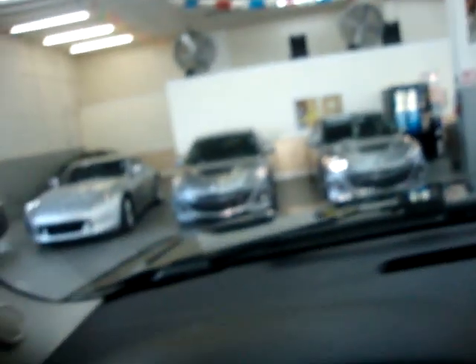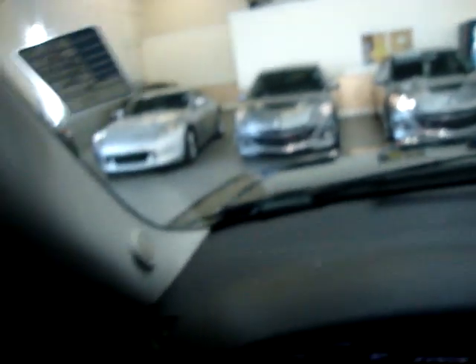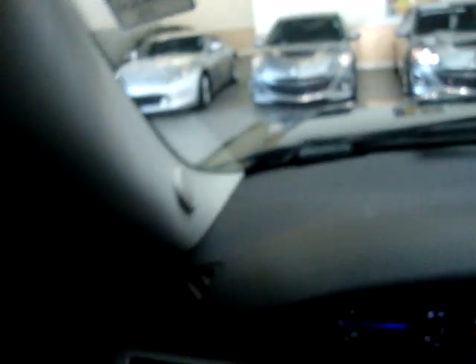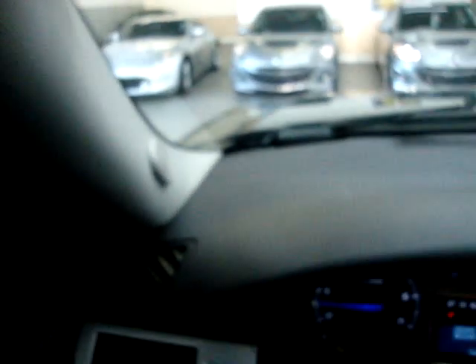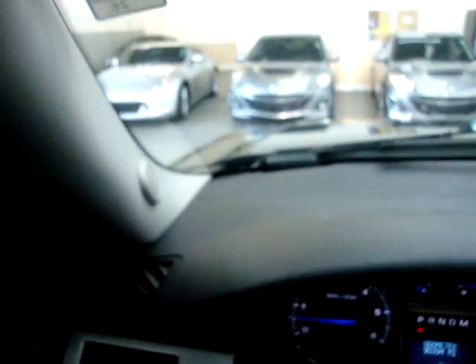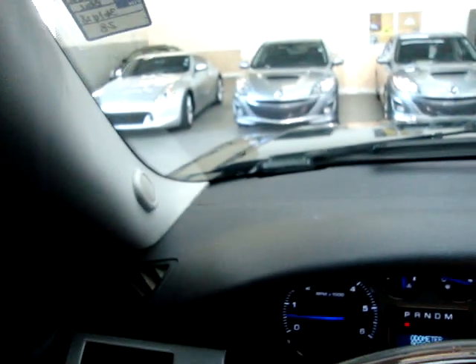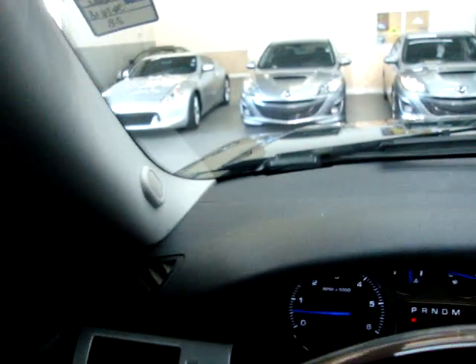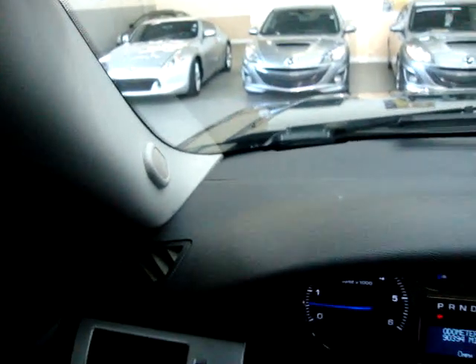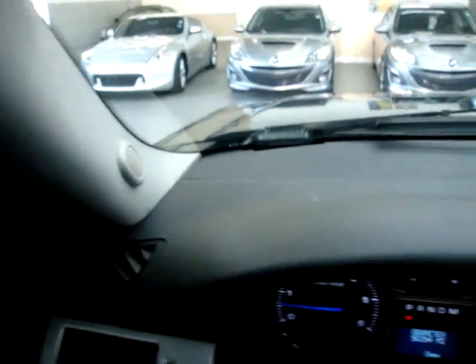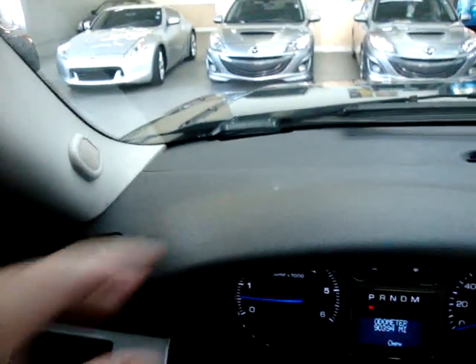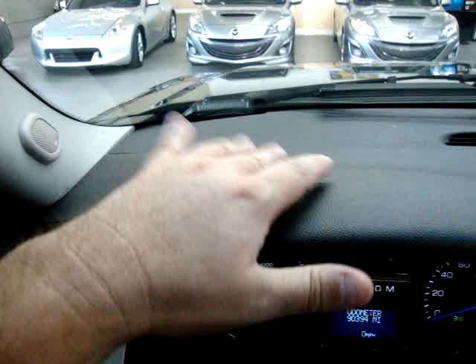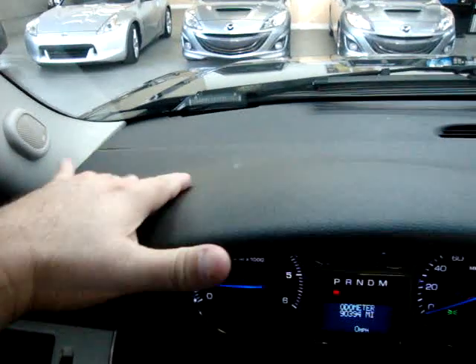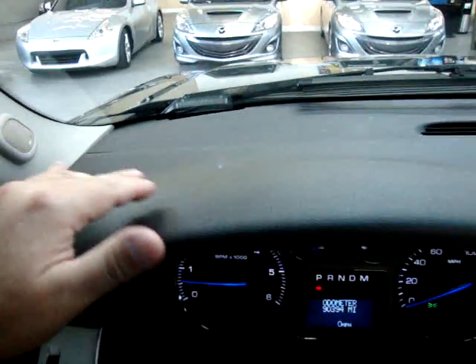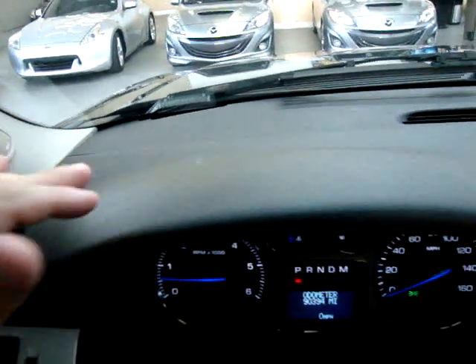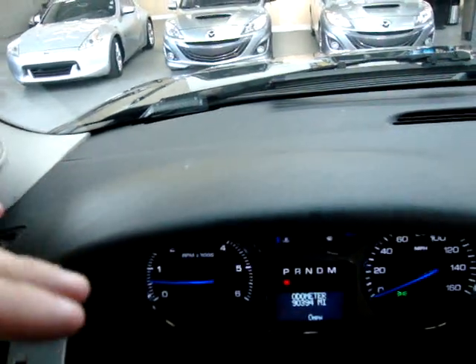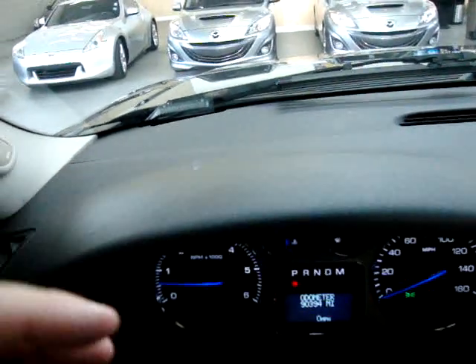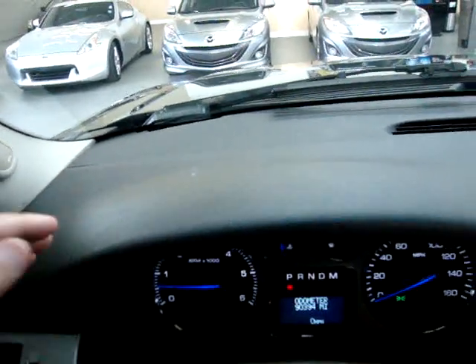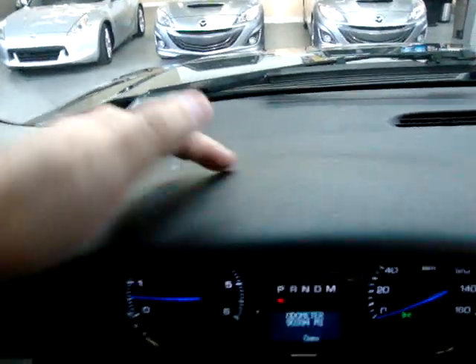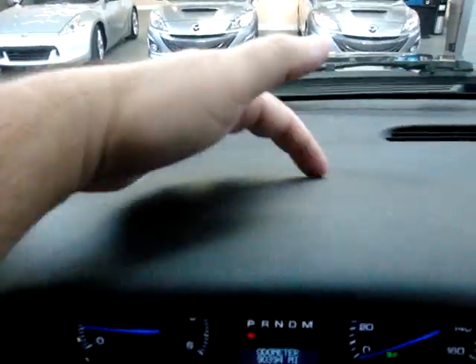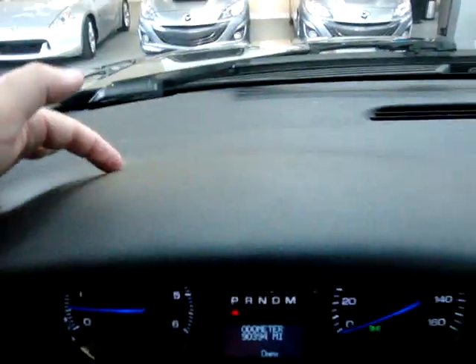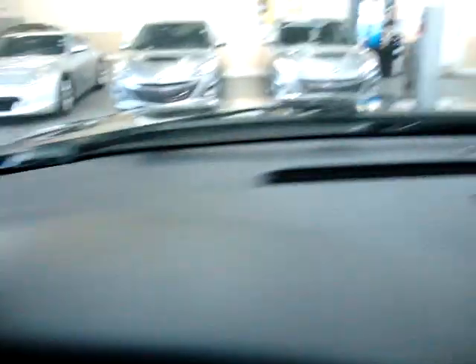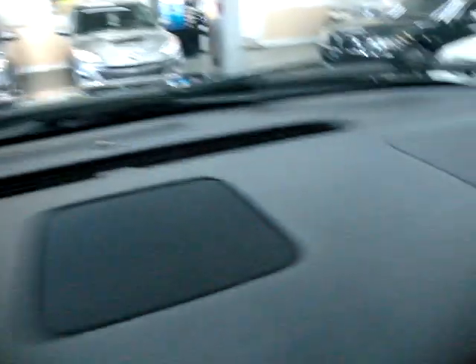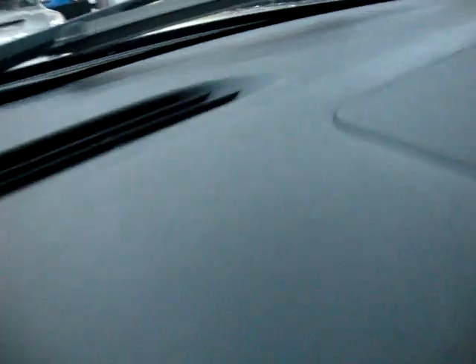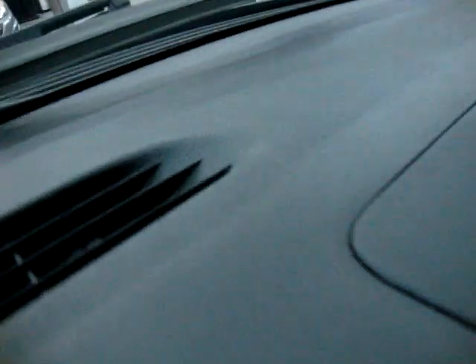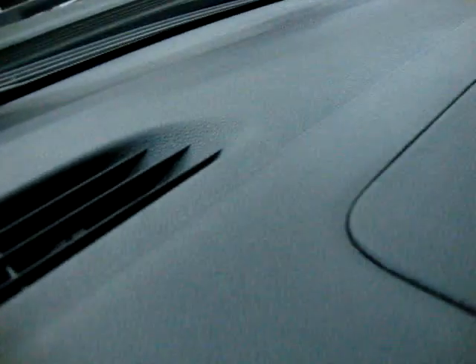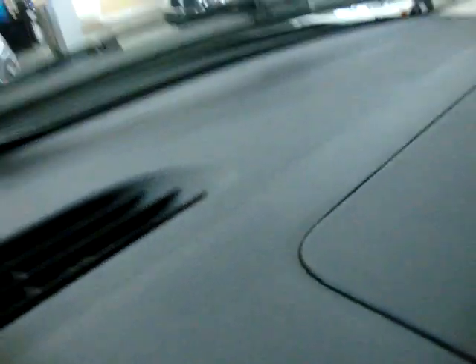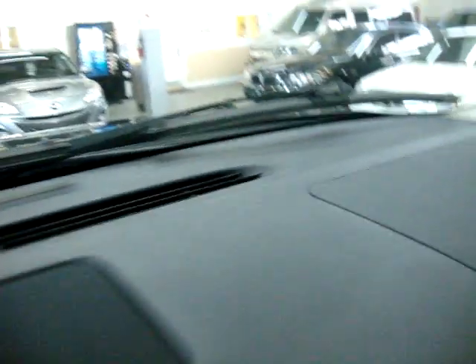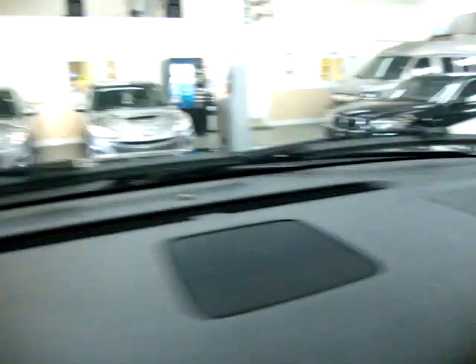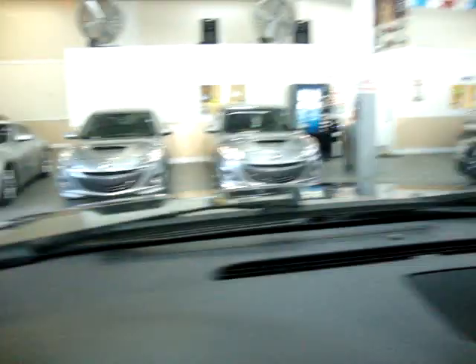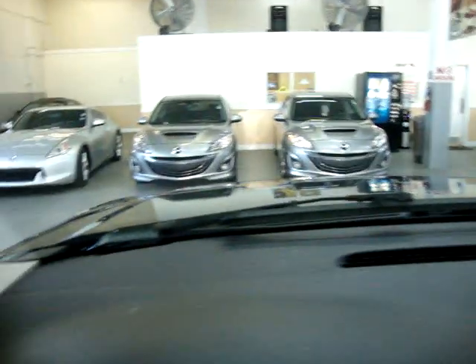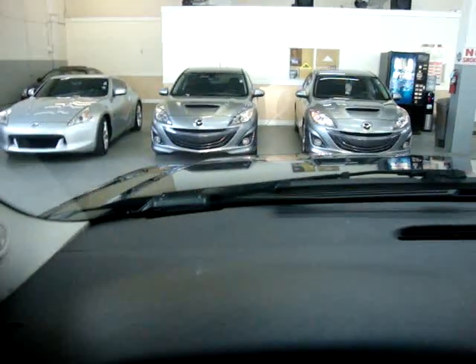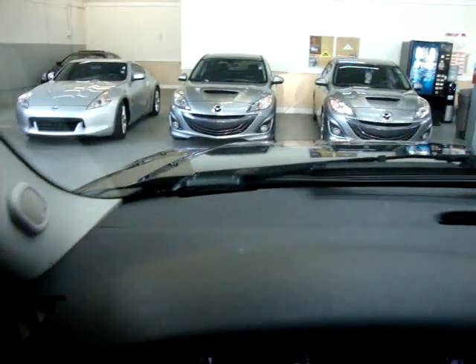I'm going to pan around the dashboard while I talk to you about the OnStar. I want you to notice that there are no cracks and no burn holes, because these cars are prone to getting cracks here, especially in this little corner. So when you're shopping around for one of these, you want to look for that.